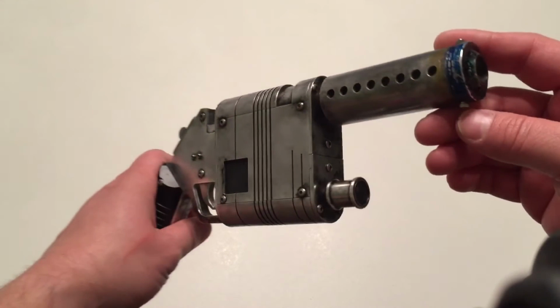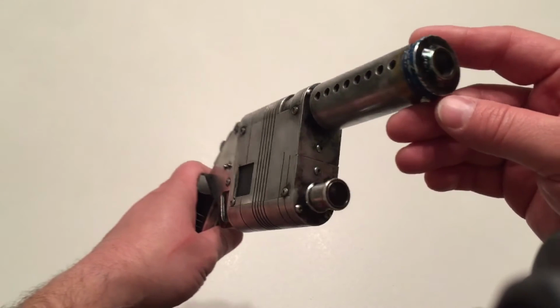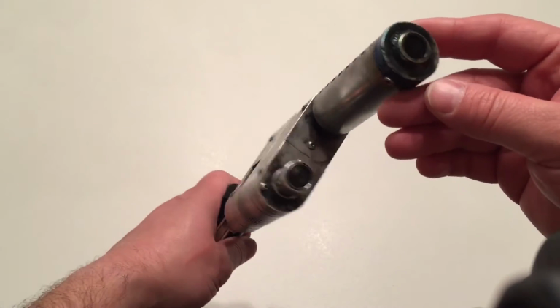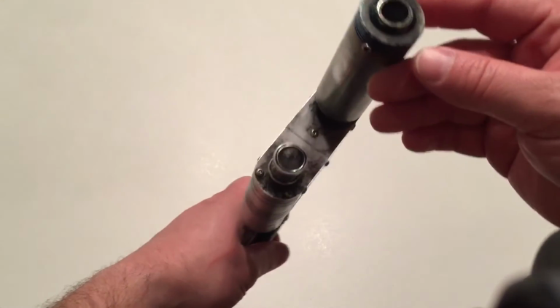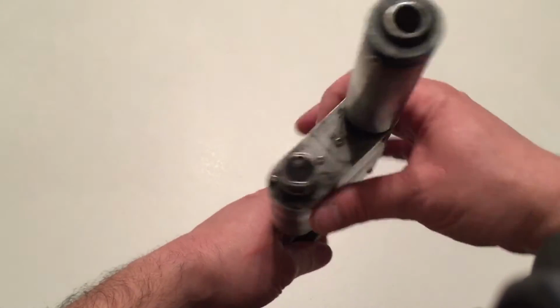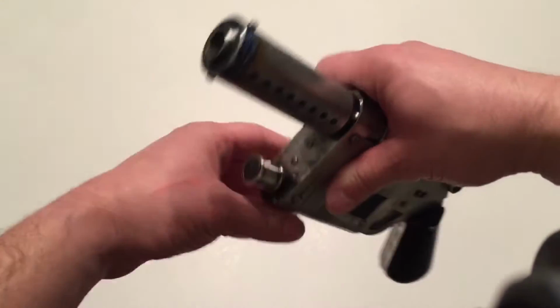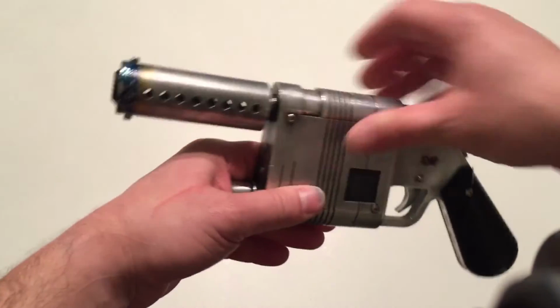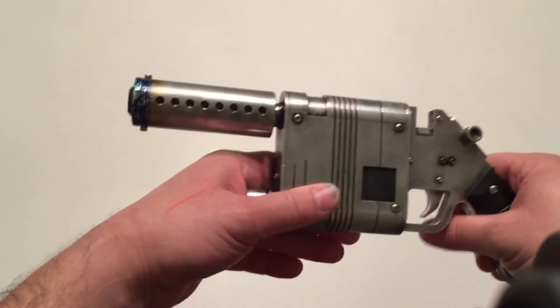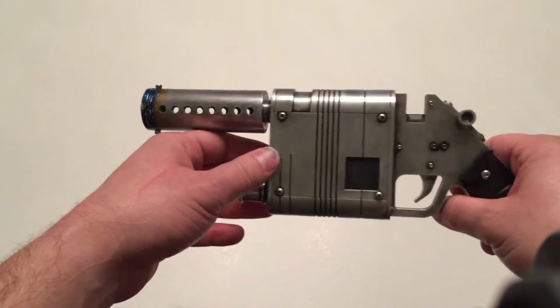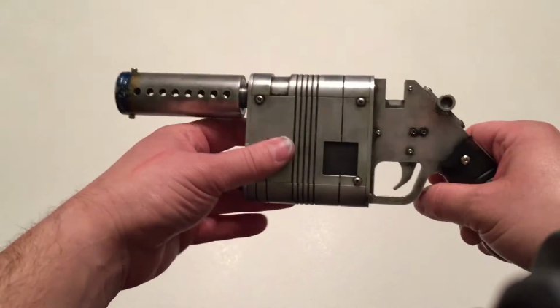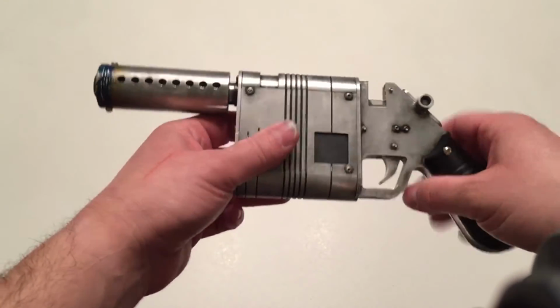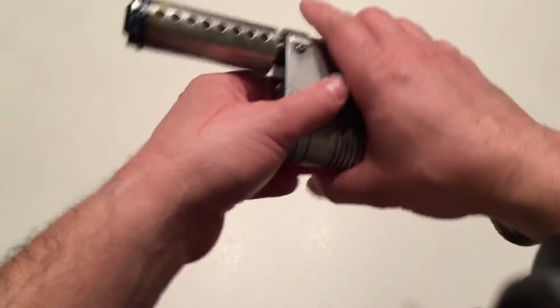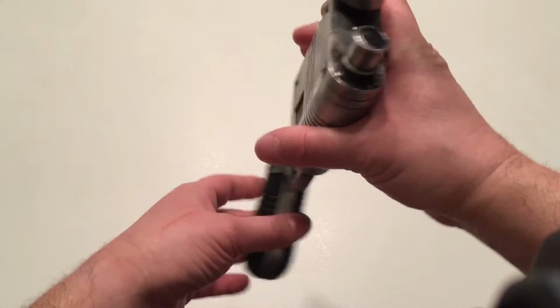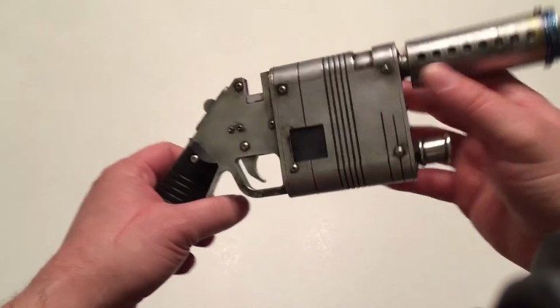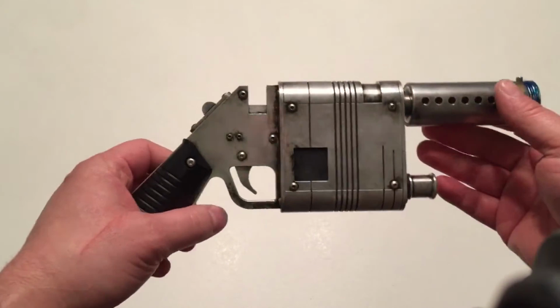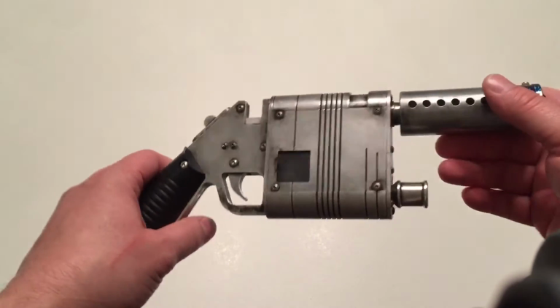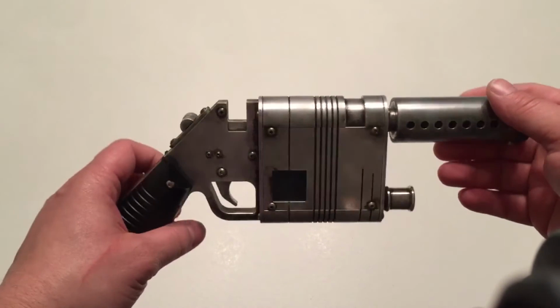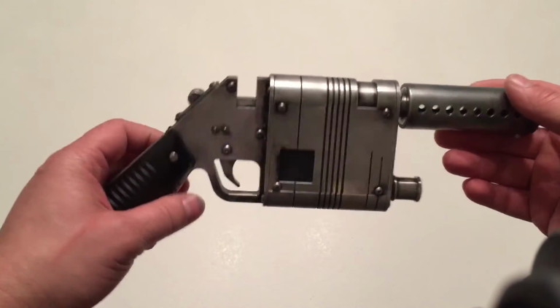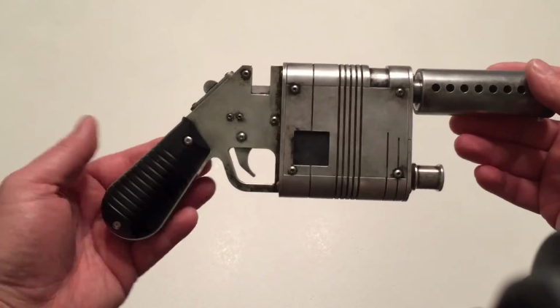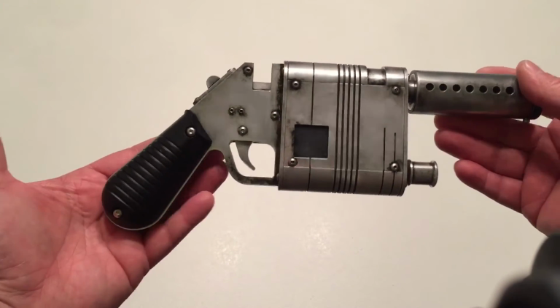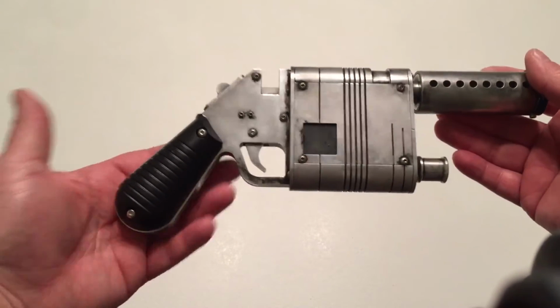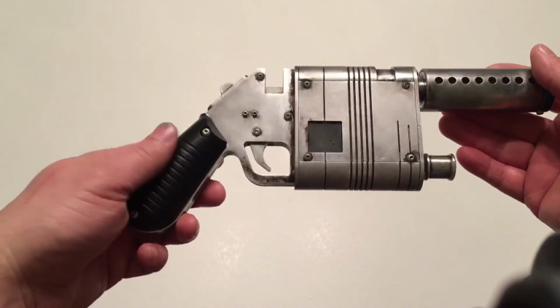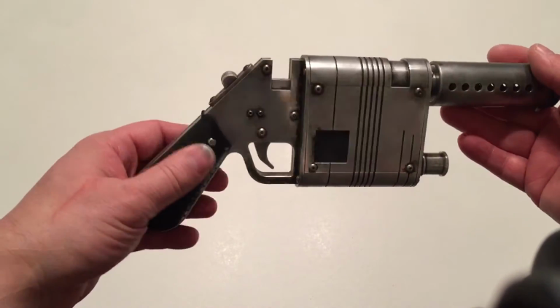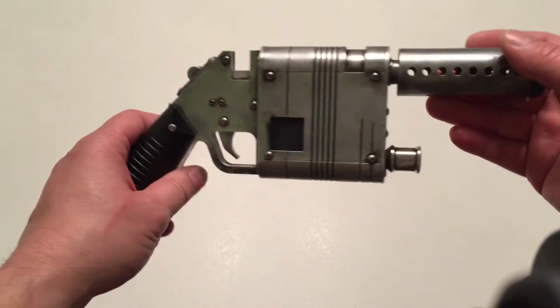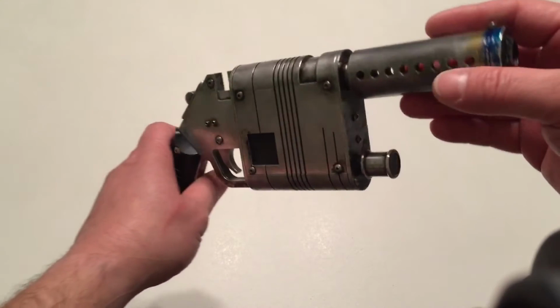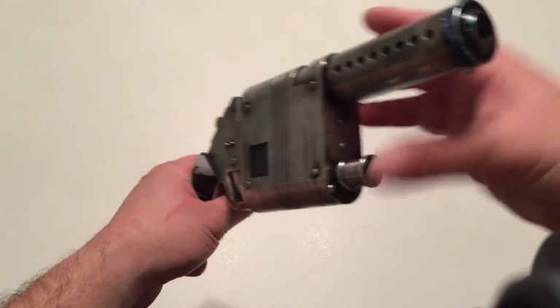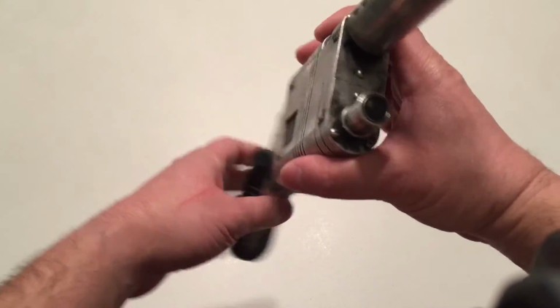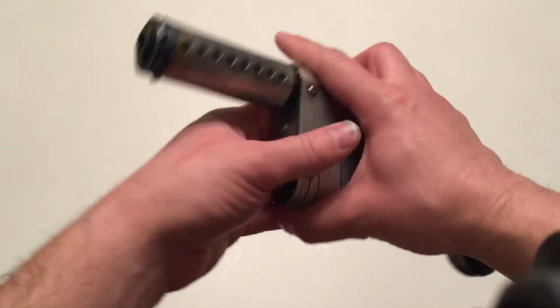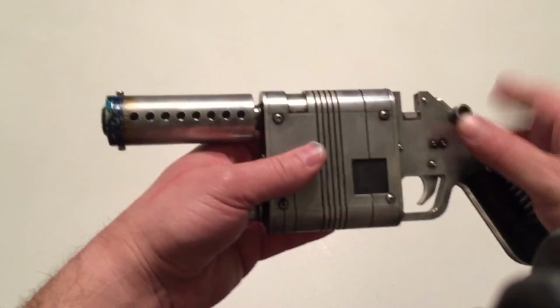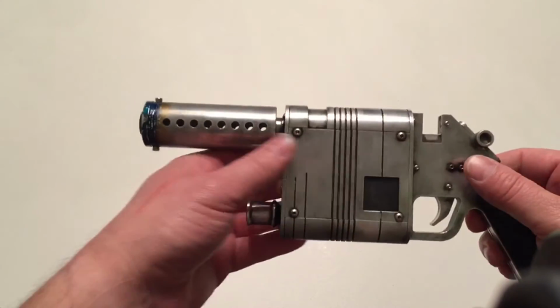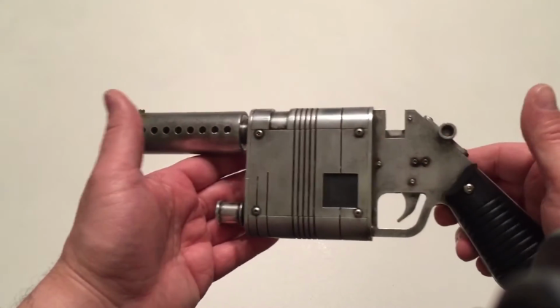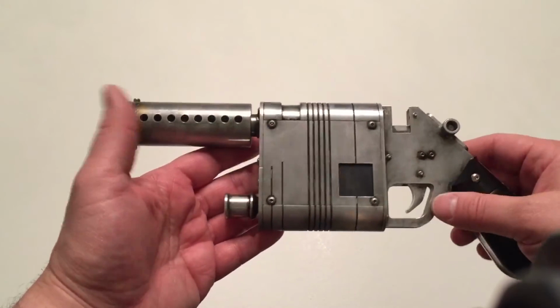I'm just going to give you guys a quick look. Aaron did some weathering before it came to me, just quick picks, and I'm pretty happy with it. I did the paint and weathering.